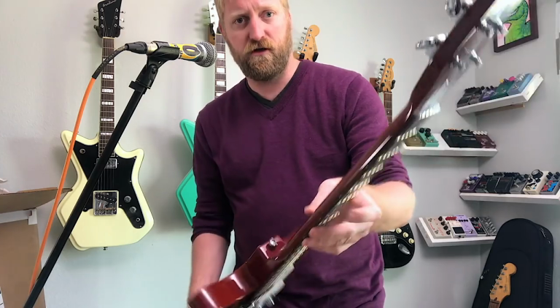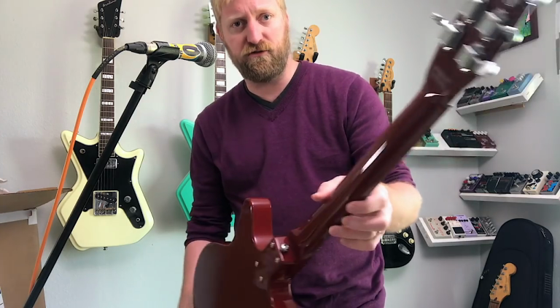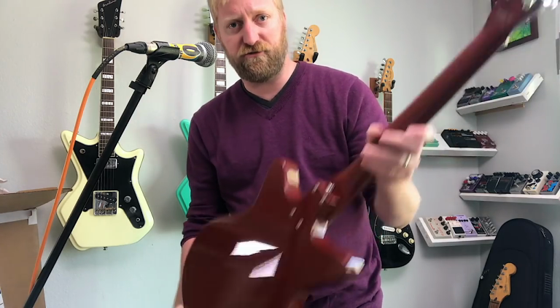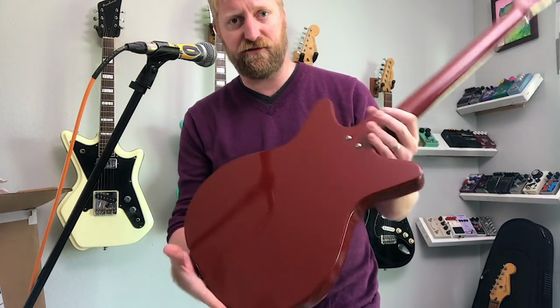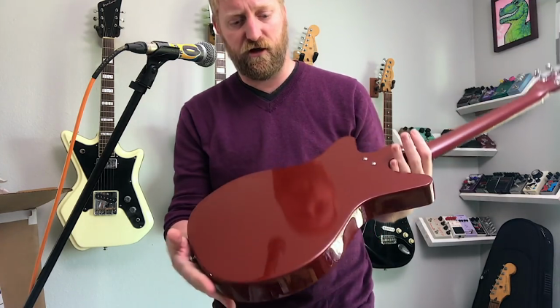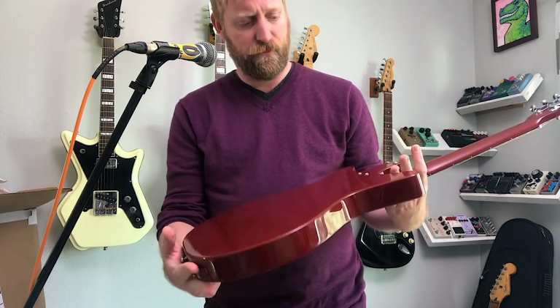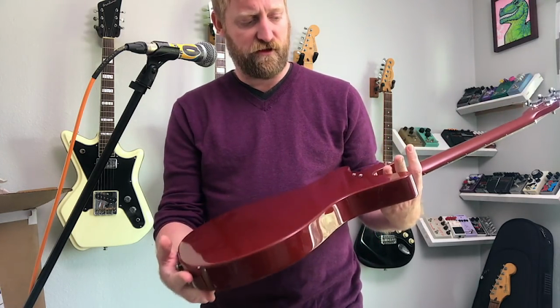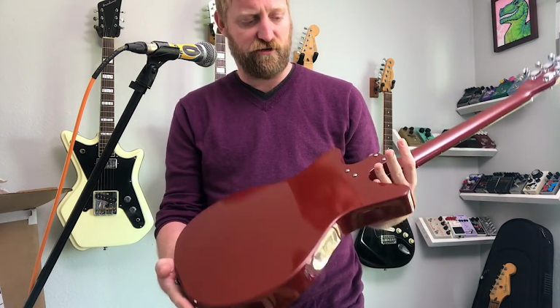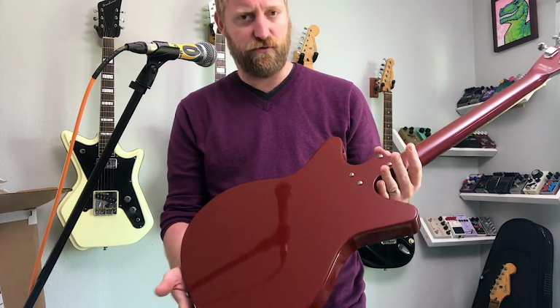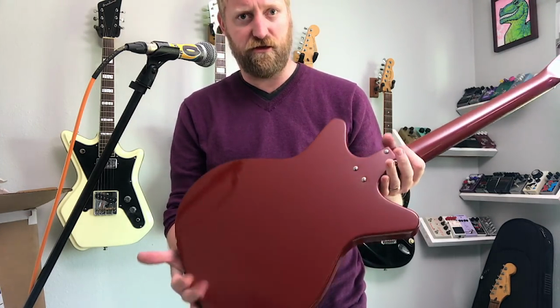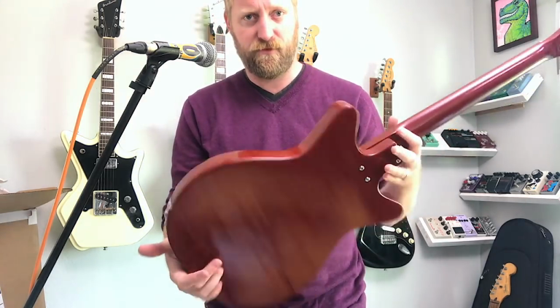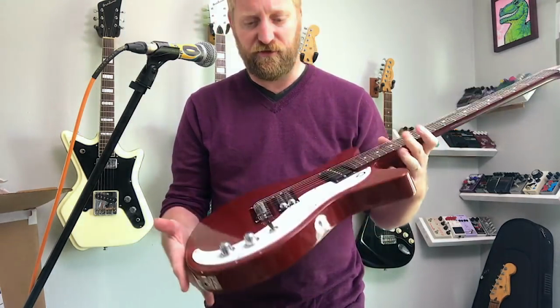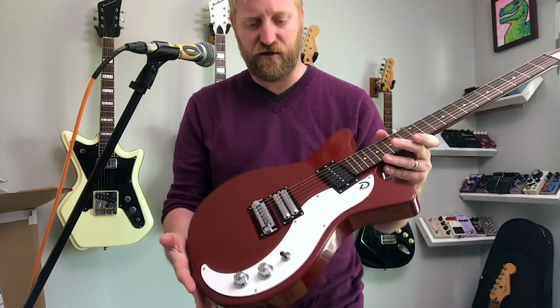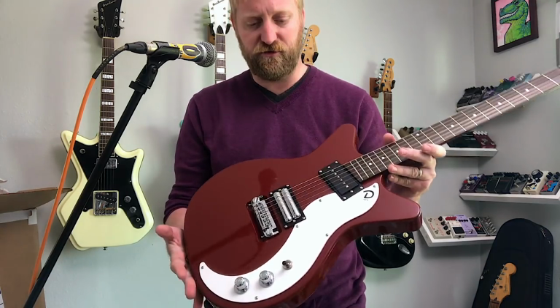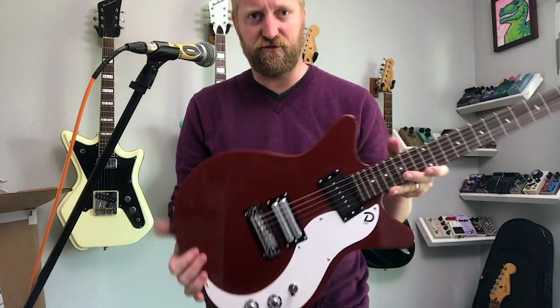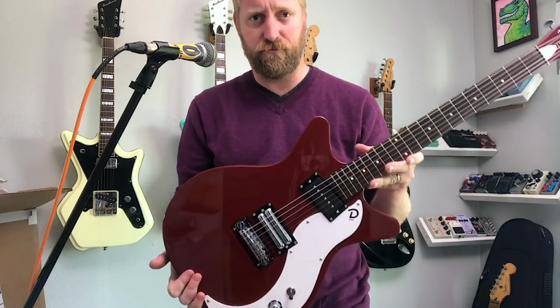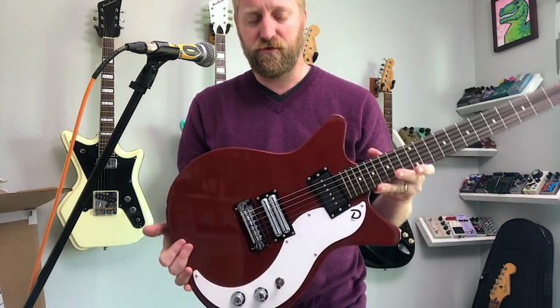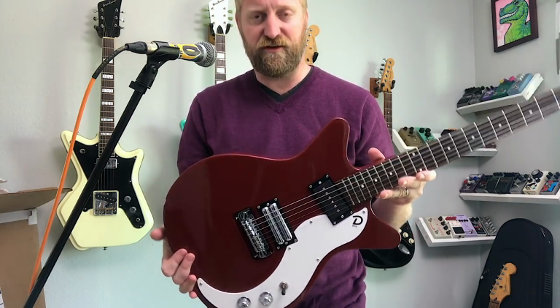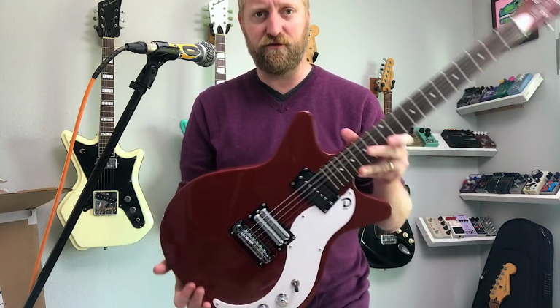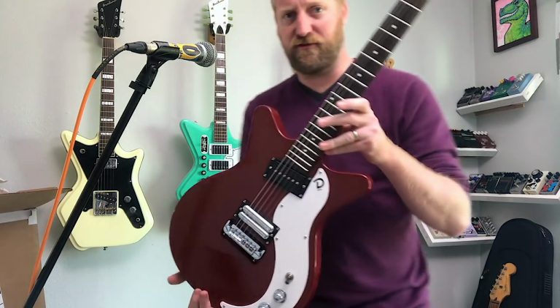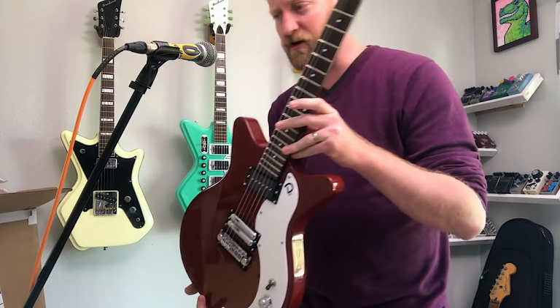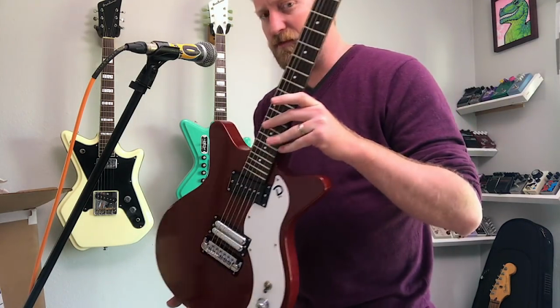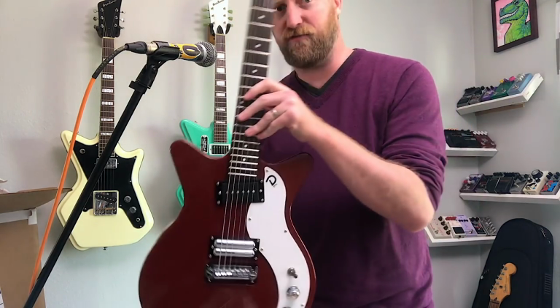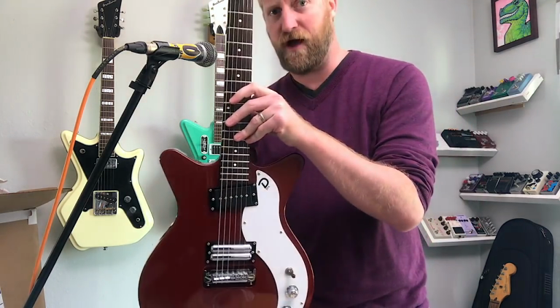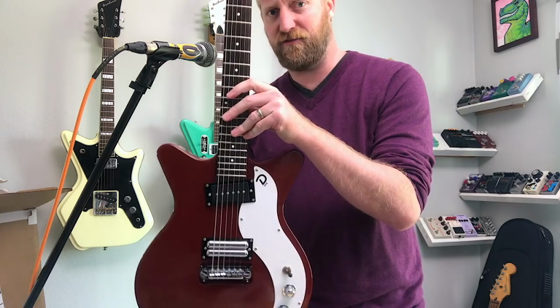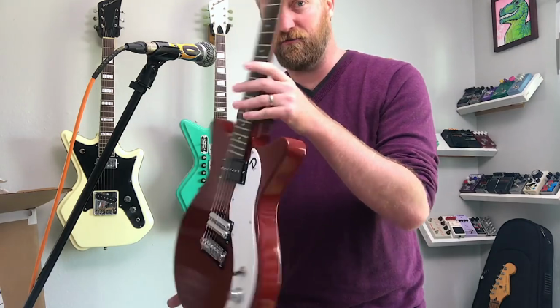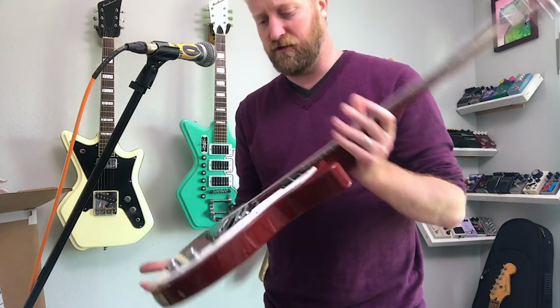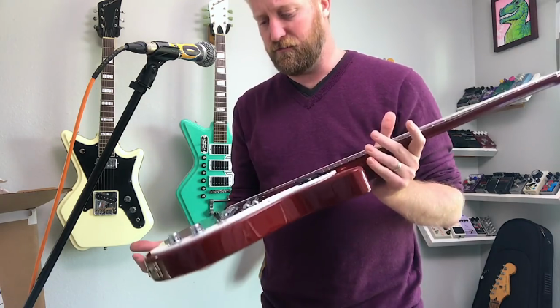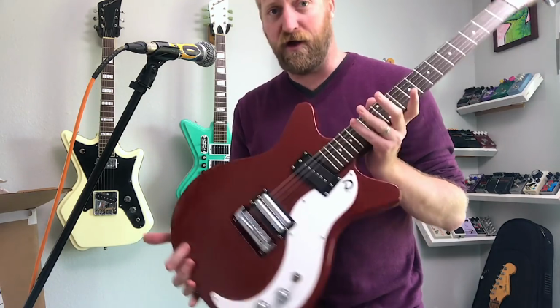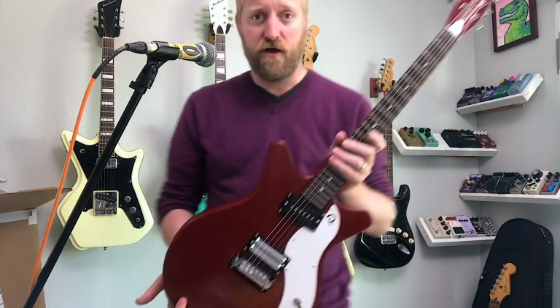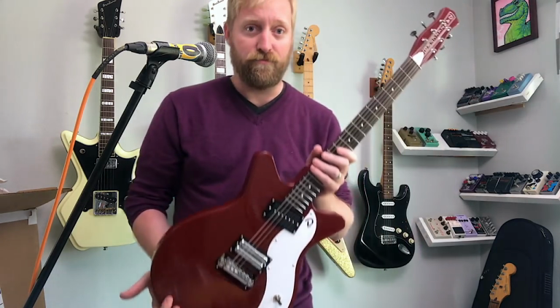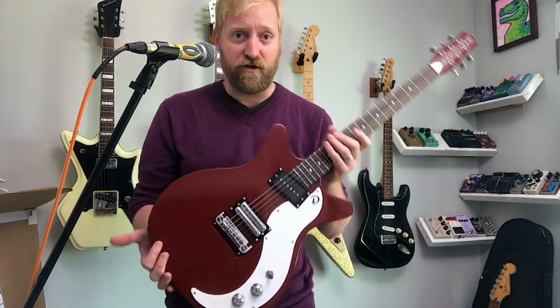Pretty cool — I was not expecting this at all. Like I said earlier, I had written them saying I'd love to do some extended demos of this guitar, and I never heard back. So pretty wild. I'm stoked.